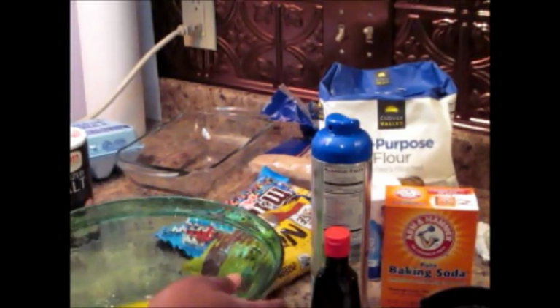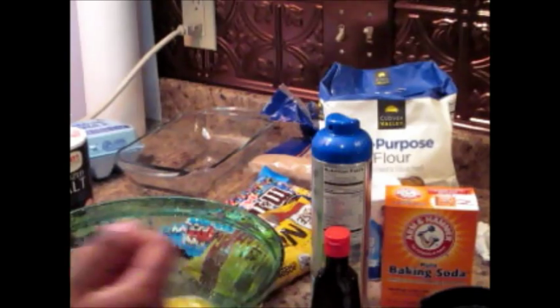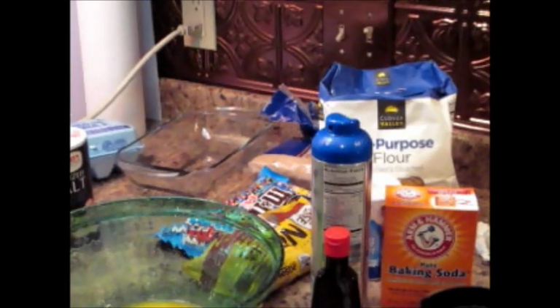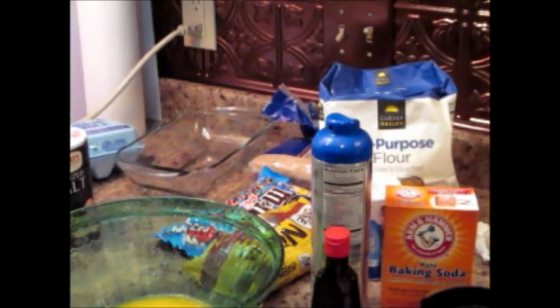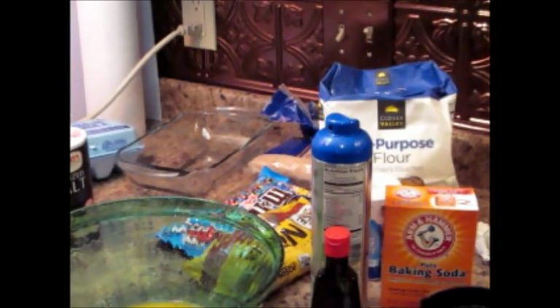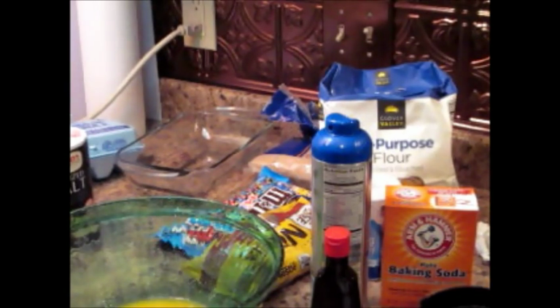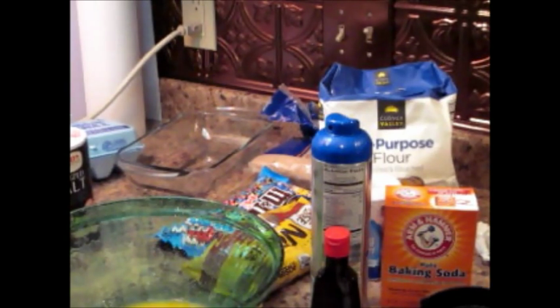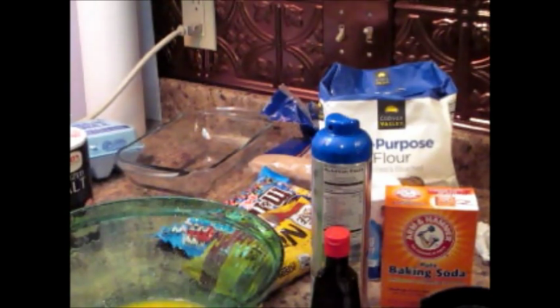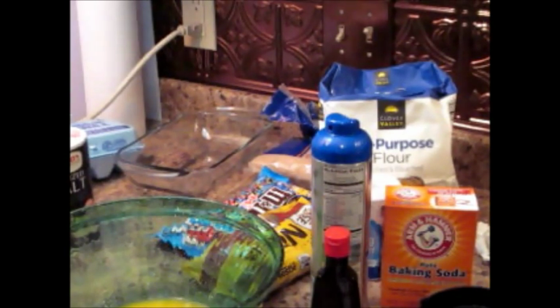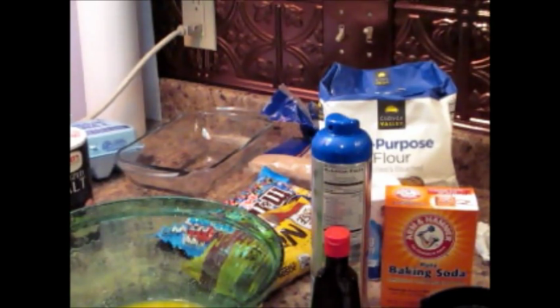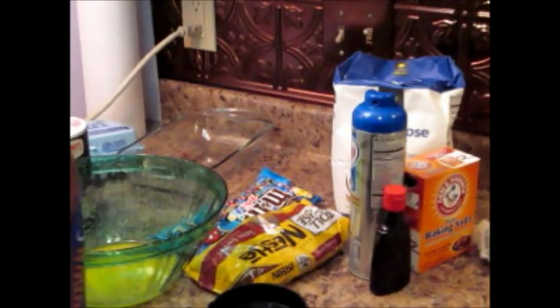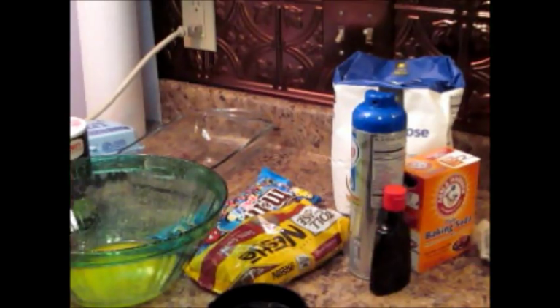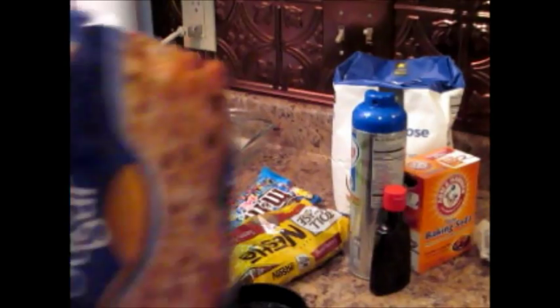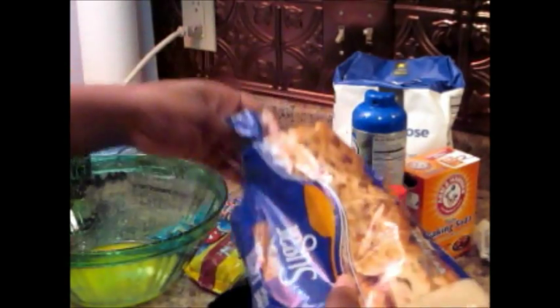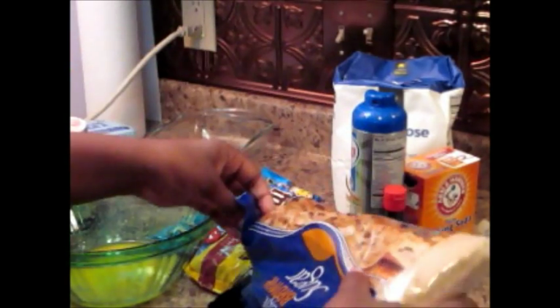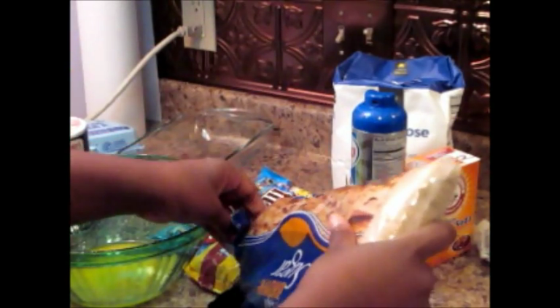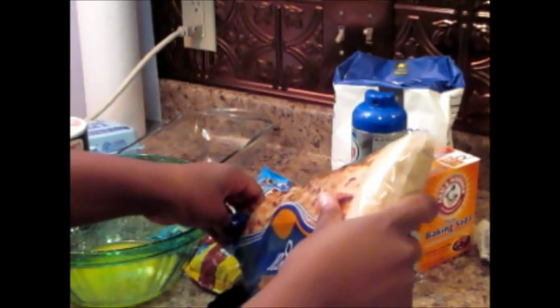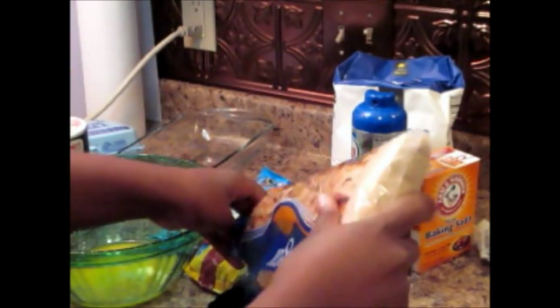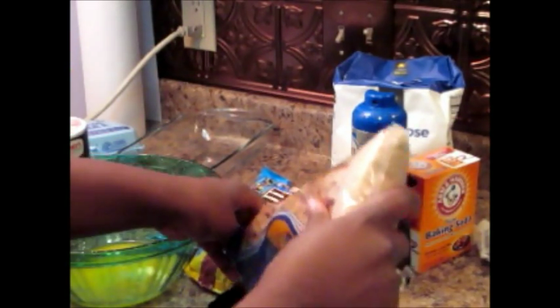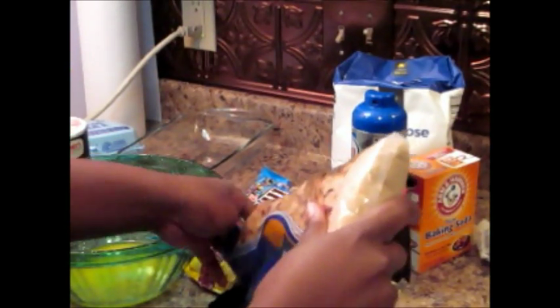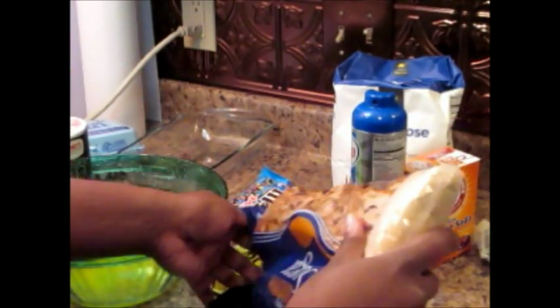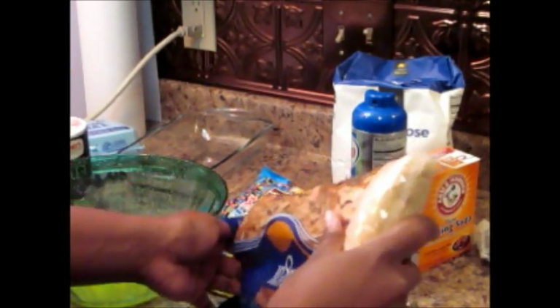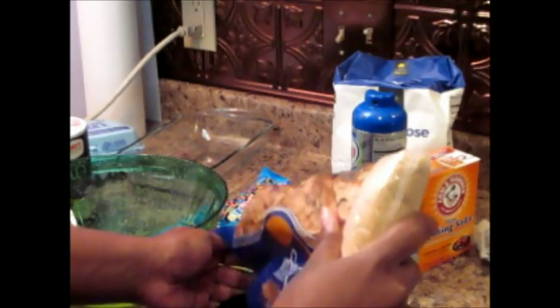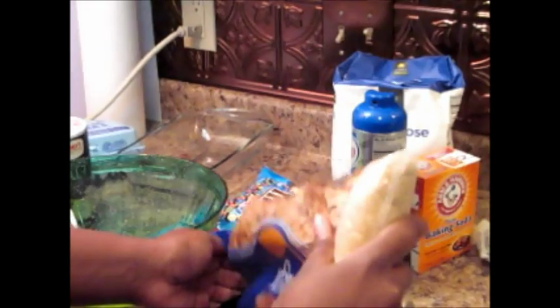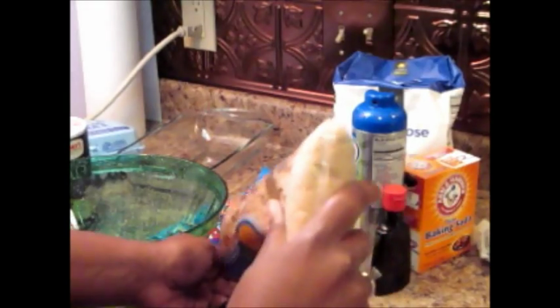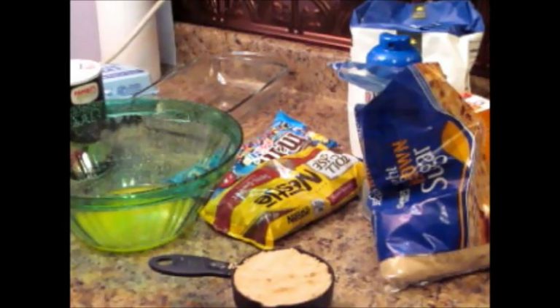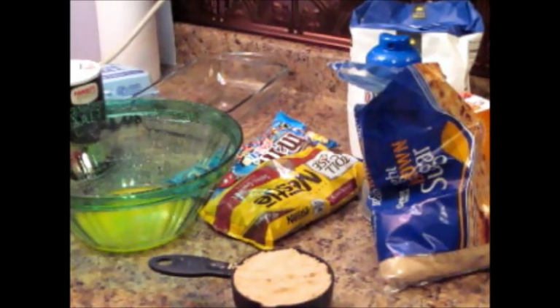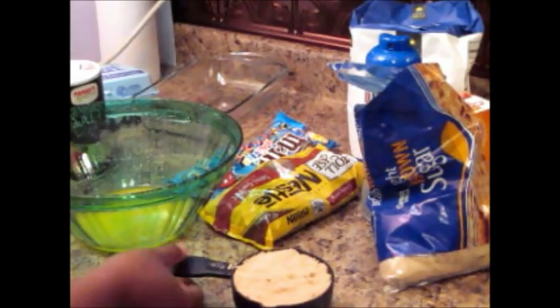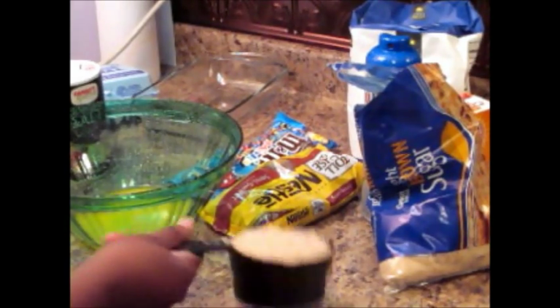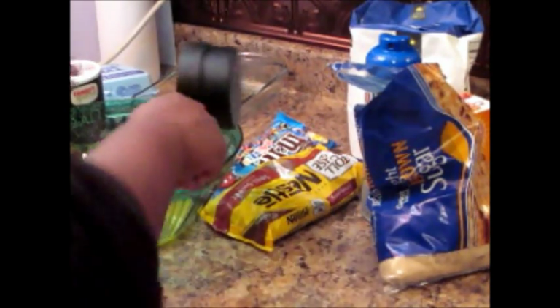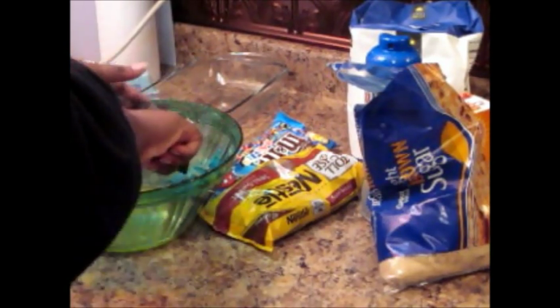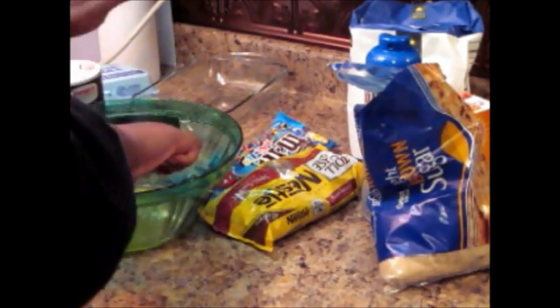While we're doing that, let's preheat our oven to 350 degrees. We're doing one cup of brown sugar — when you do your brown sugar, make sure to pack it in there. We've got our one cup done, so we're going to plop that in there with the butter.